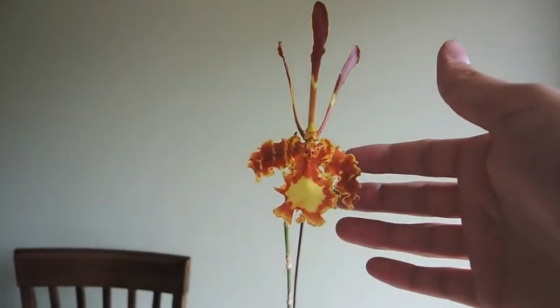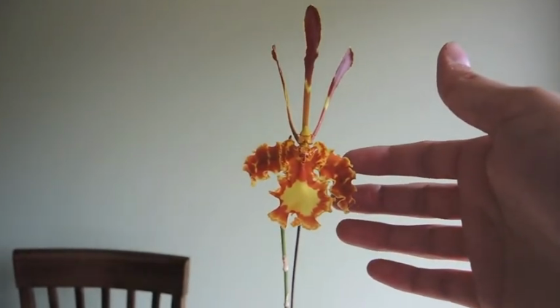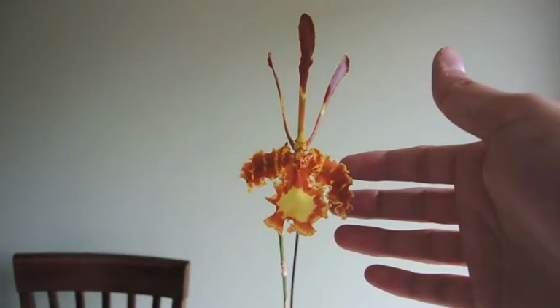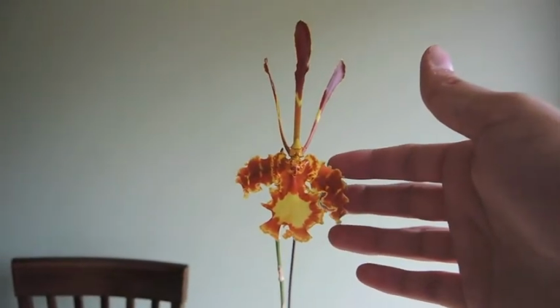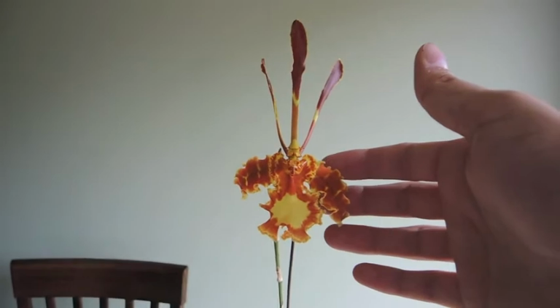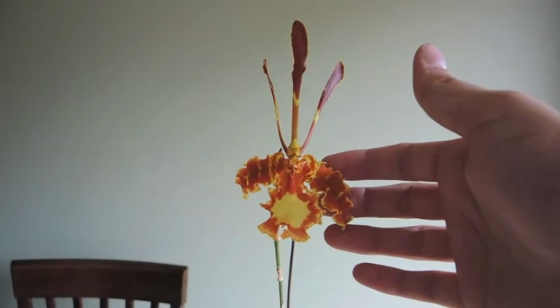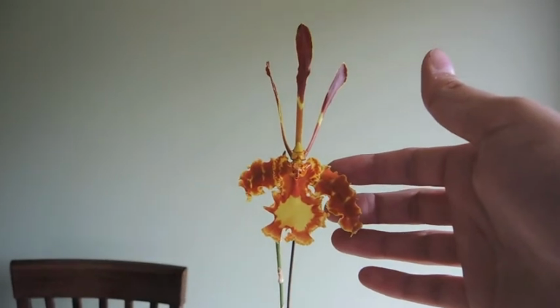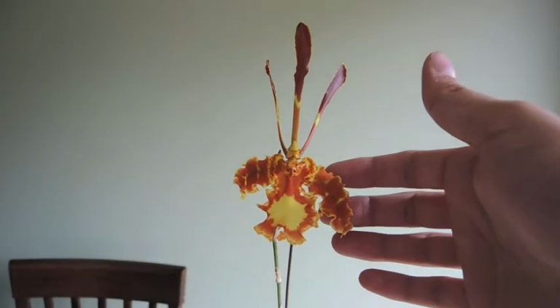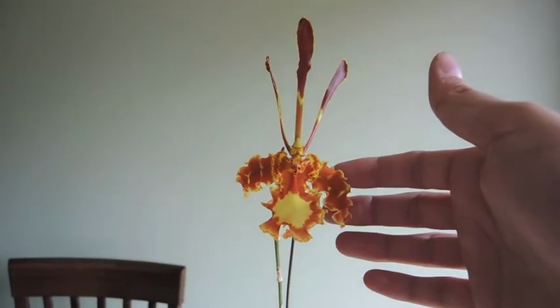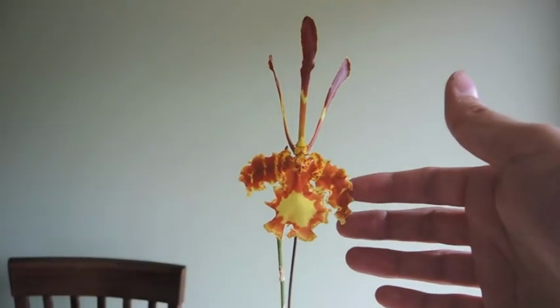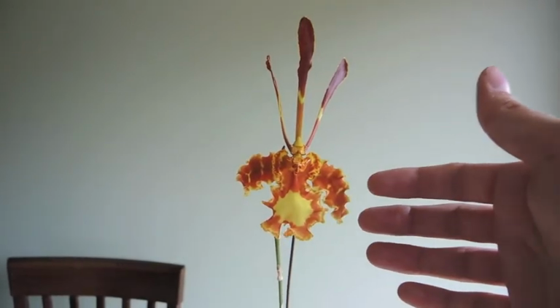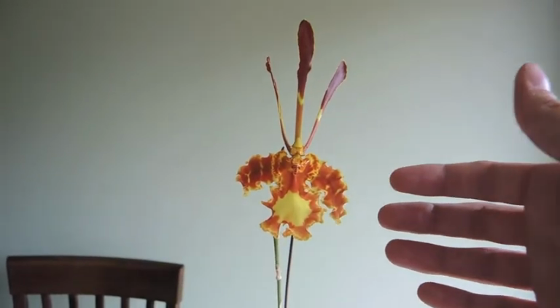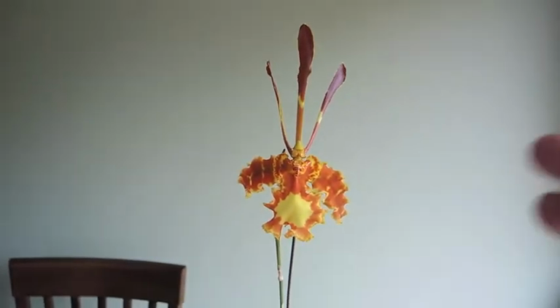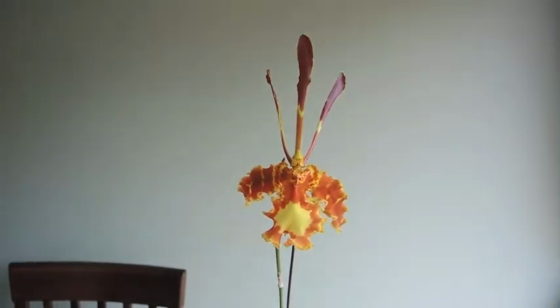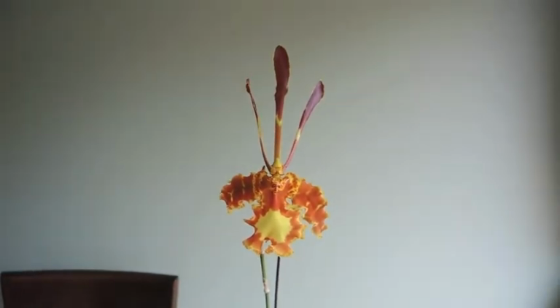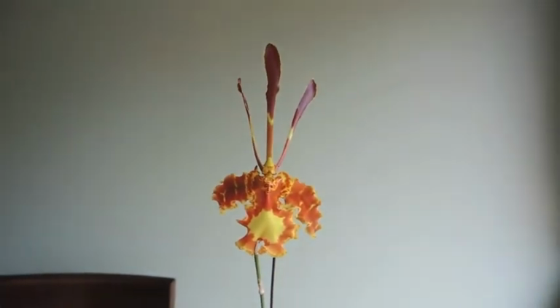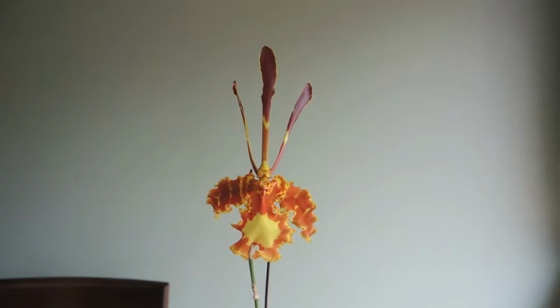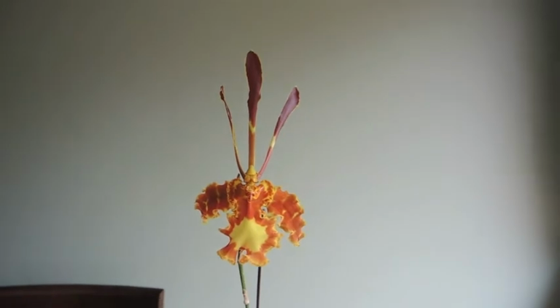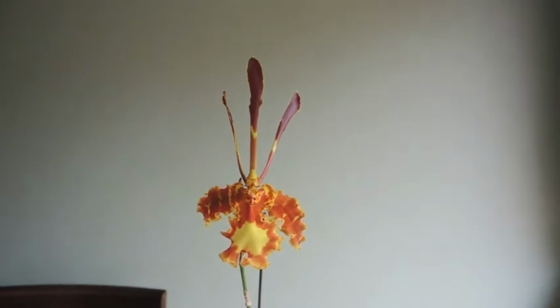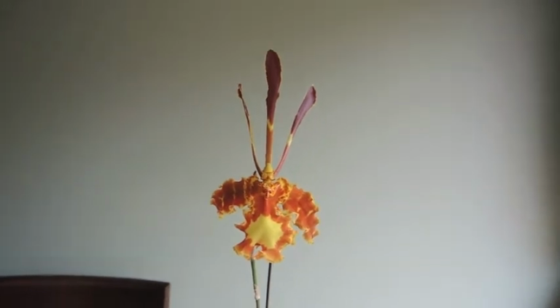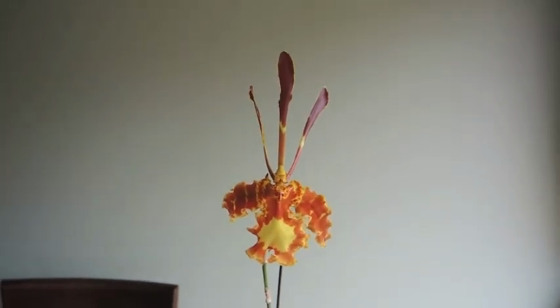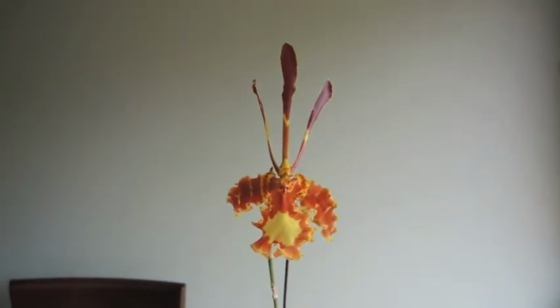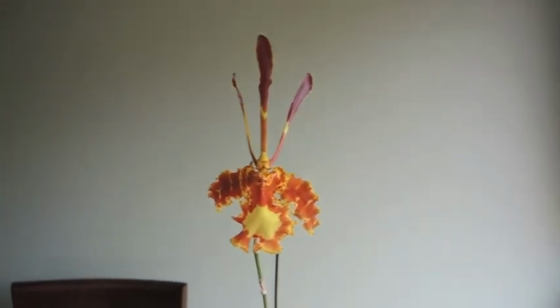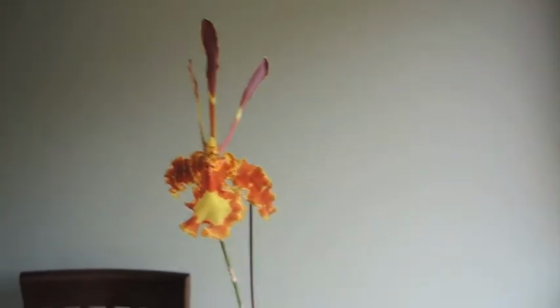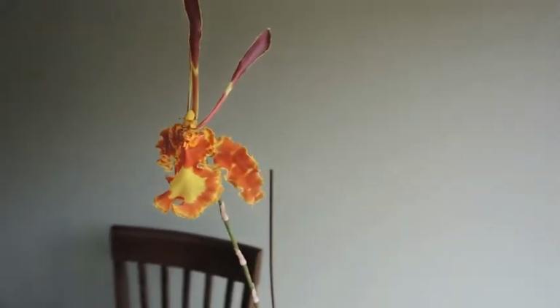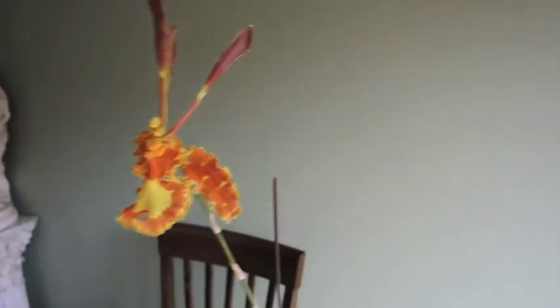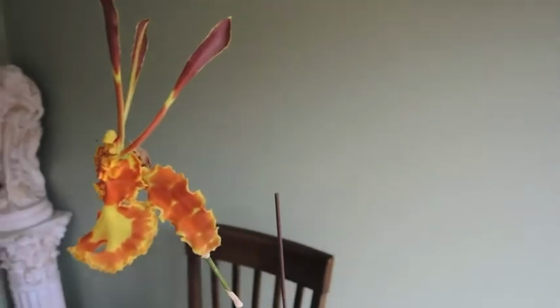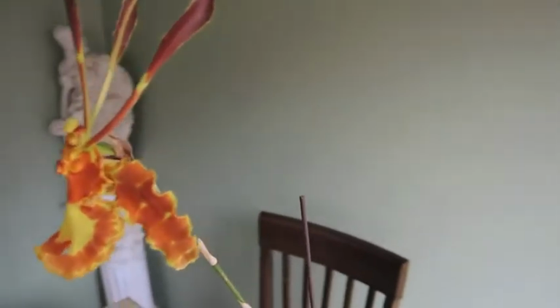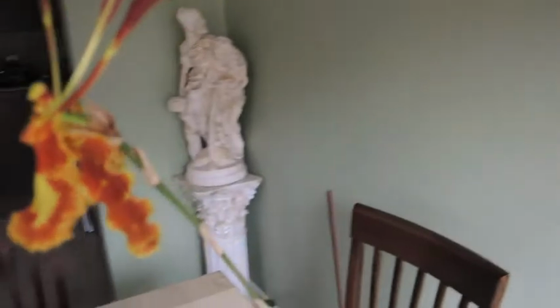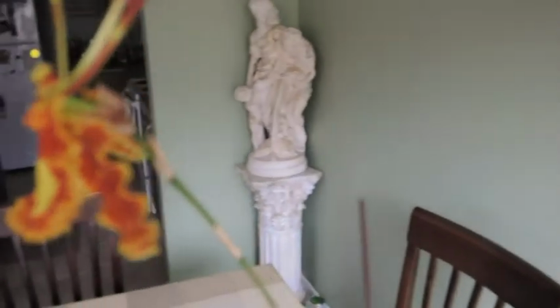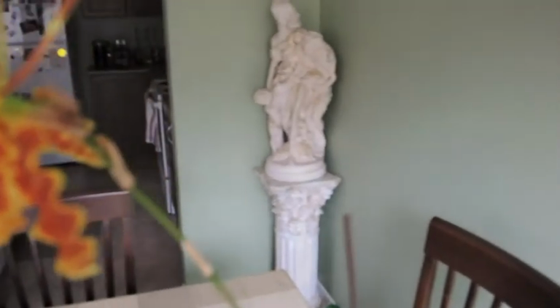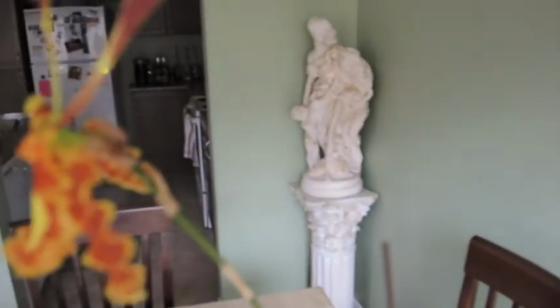As you probably know, this was a $5 orchid for me — it was on the clearance rack. Since it's a sequential bloomer, it has...